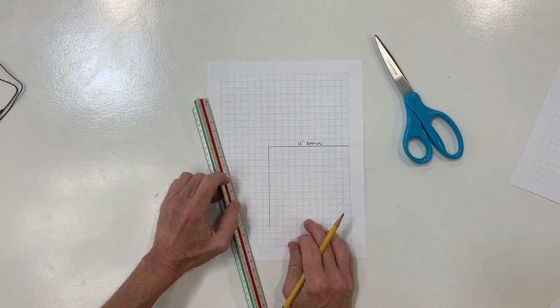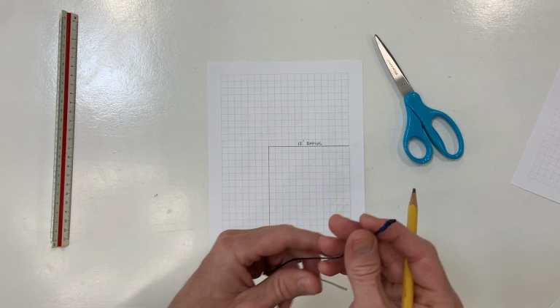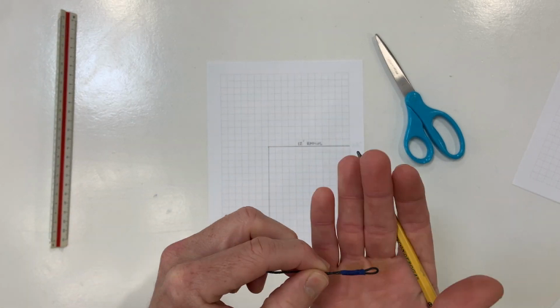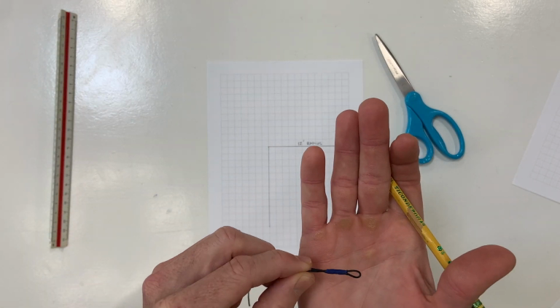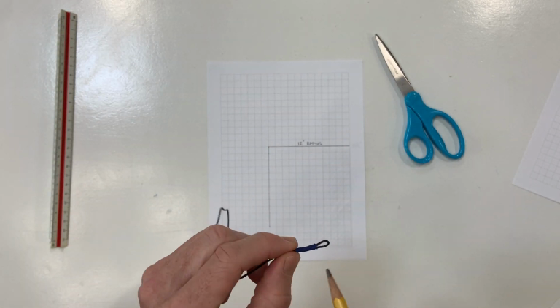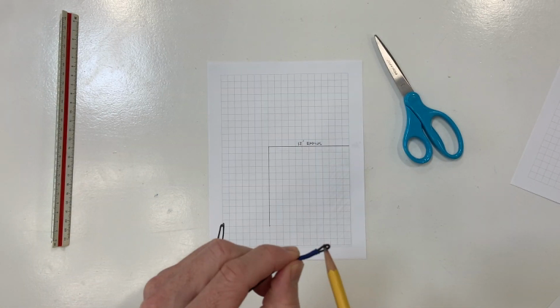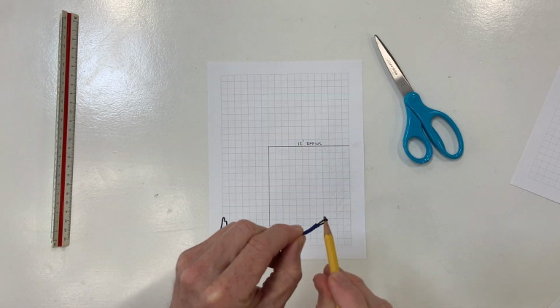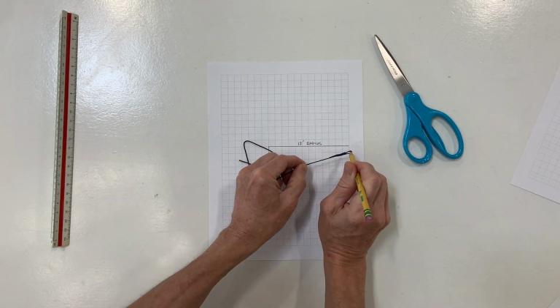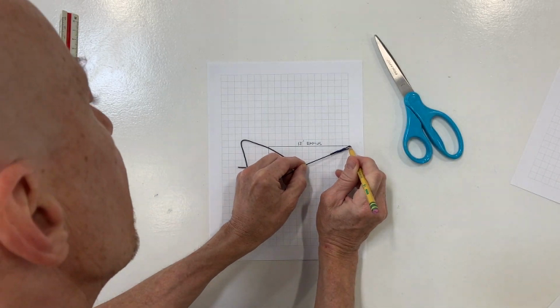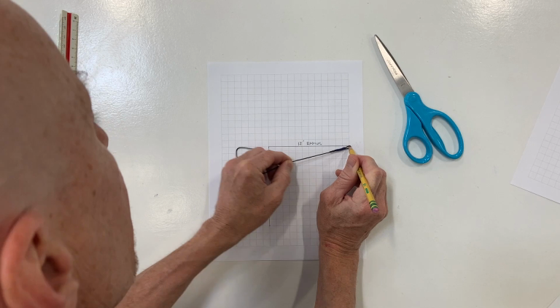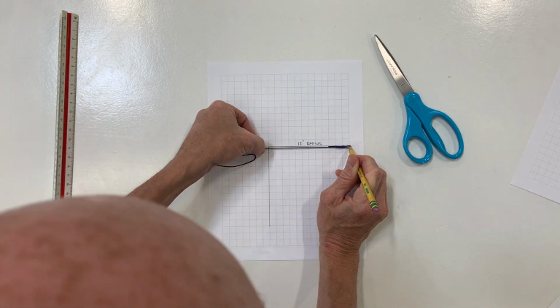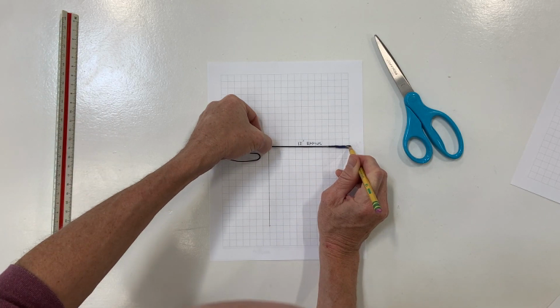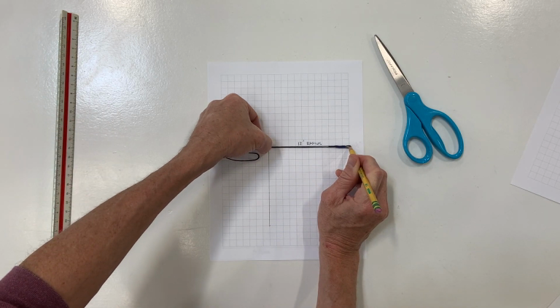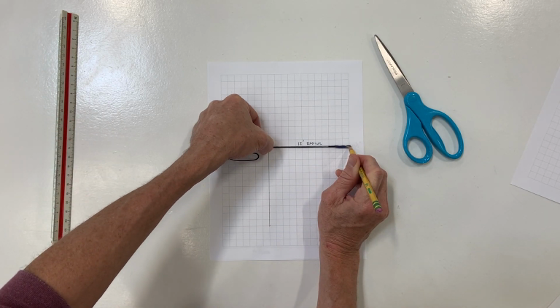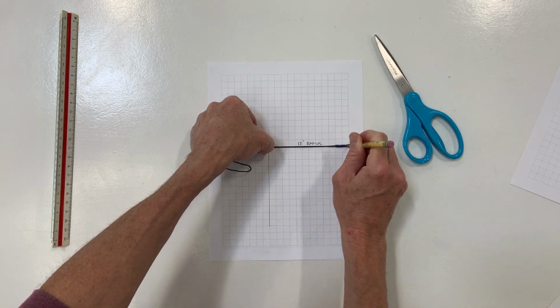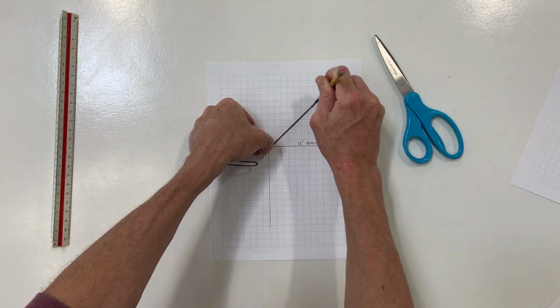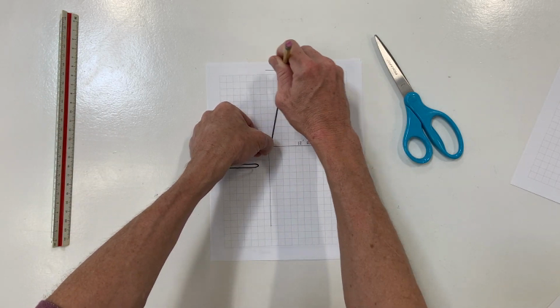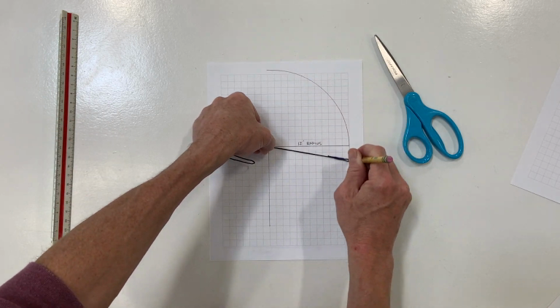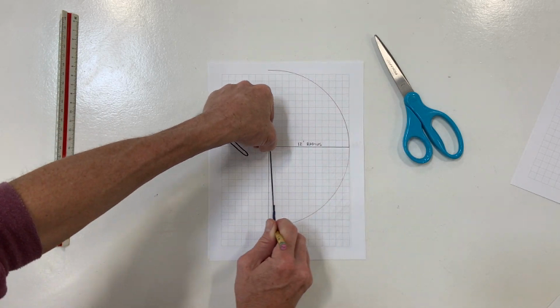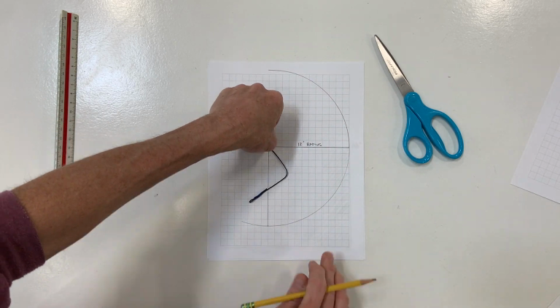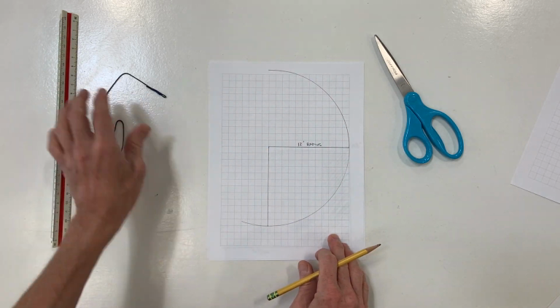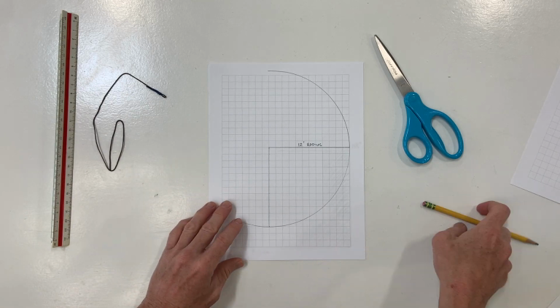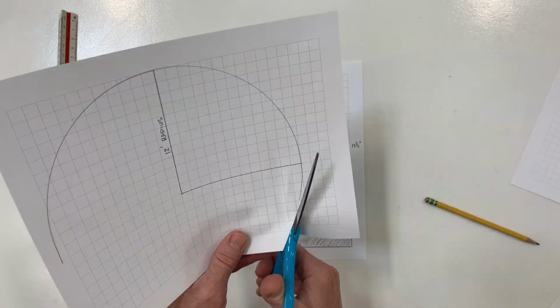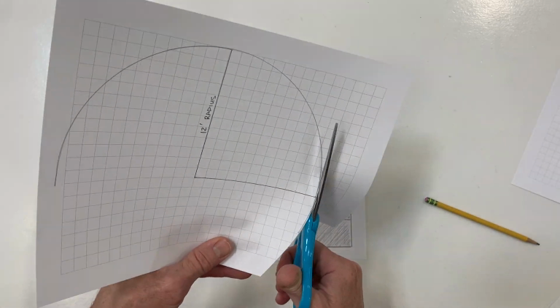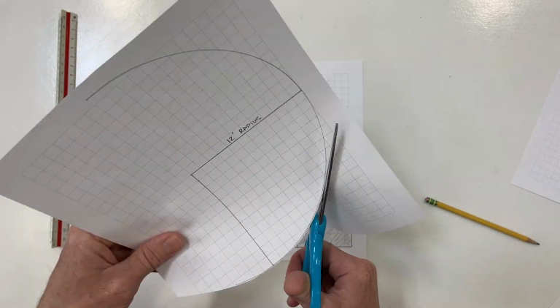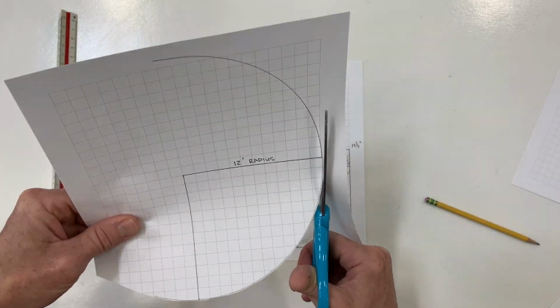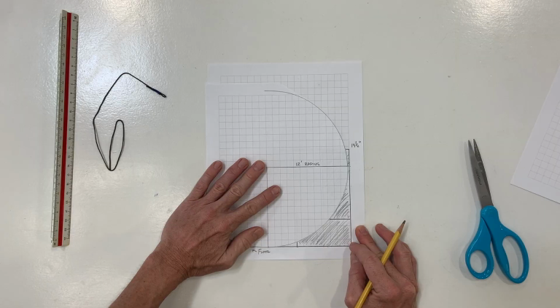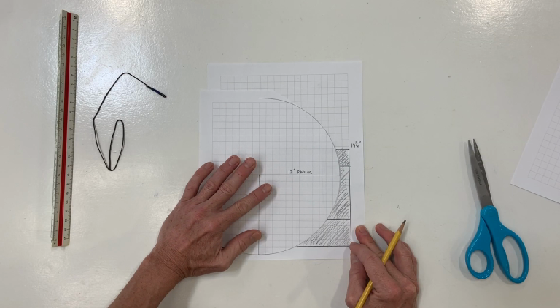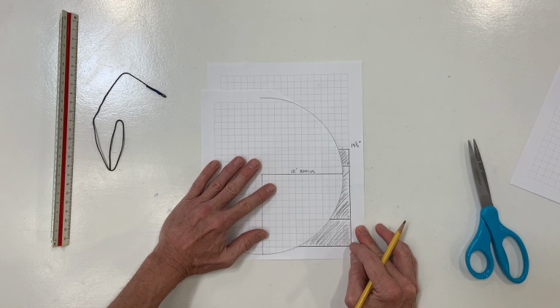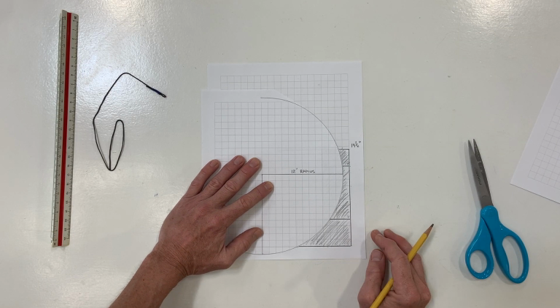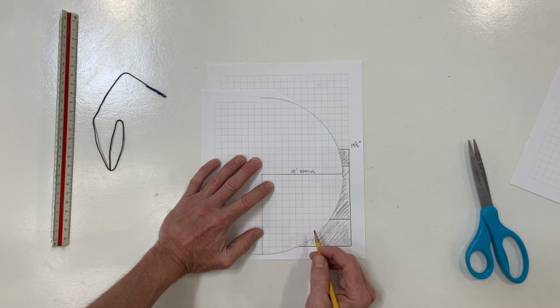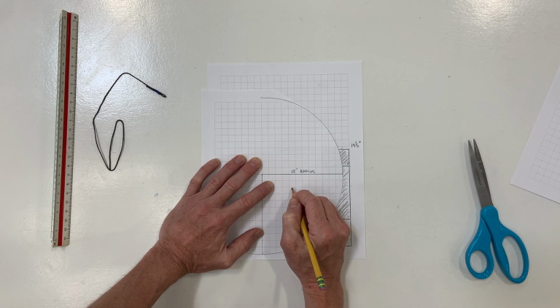I create a loop in the end of a piece of string which will hold my pencil, measure out the string to match my 12-foot dimension, hold down at the center point, pull it tight and draw the curve. Then I cut the curve out and can experiment with its placement on the wall until I get the look that I want.